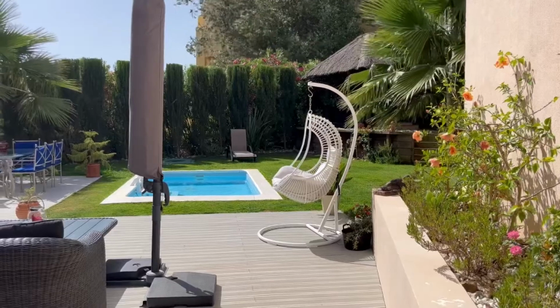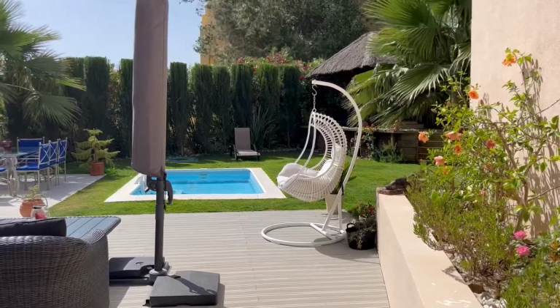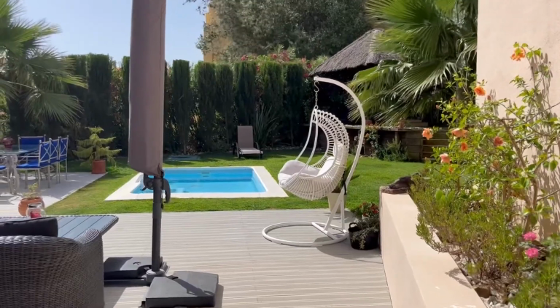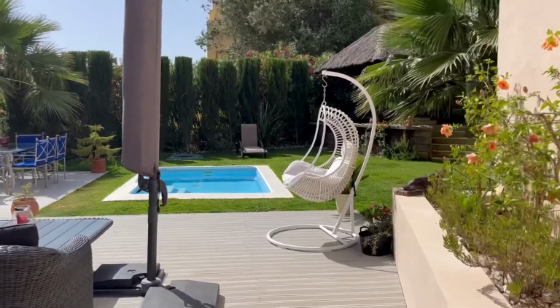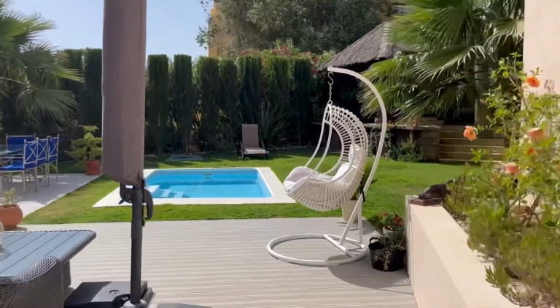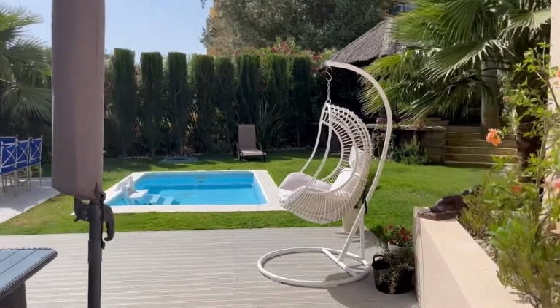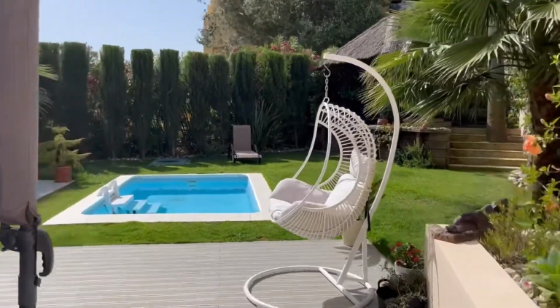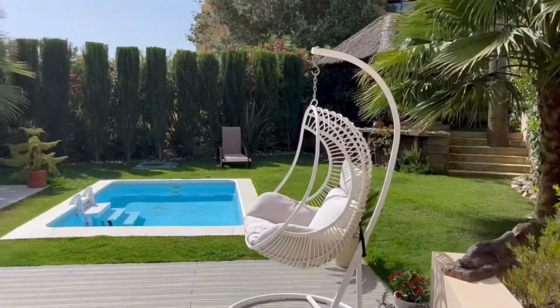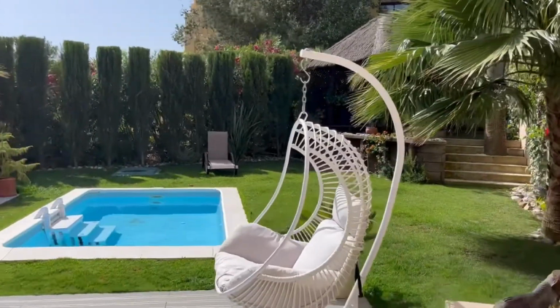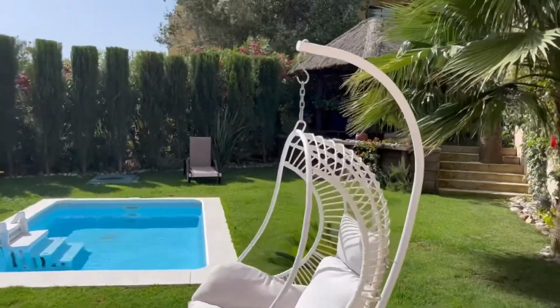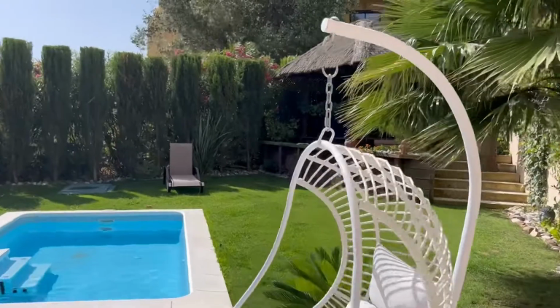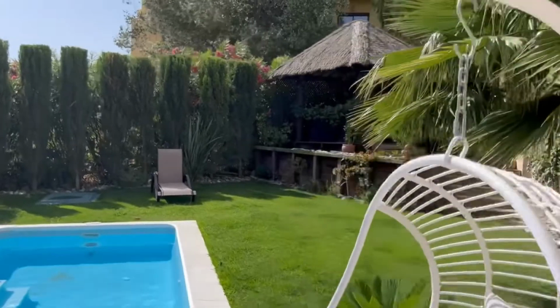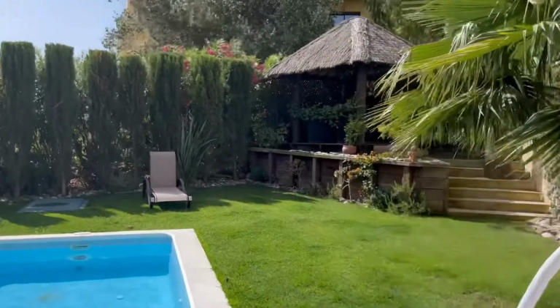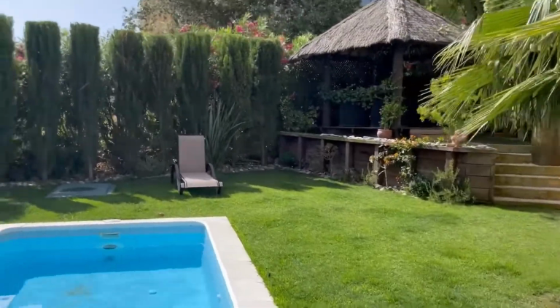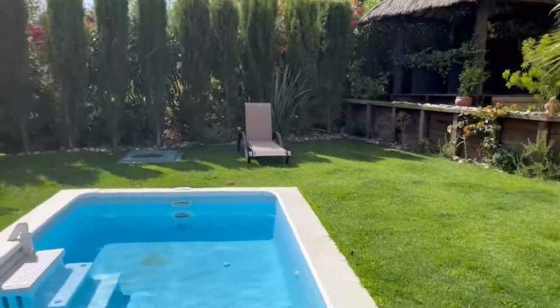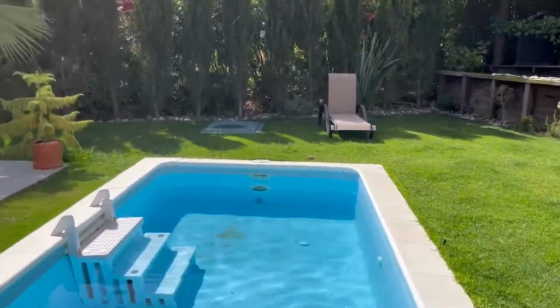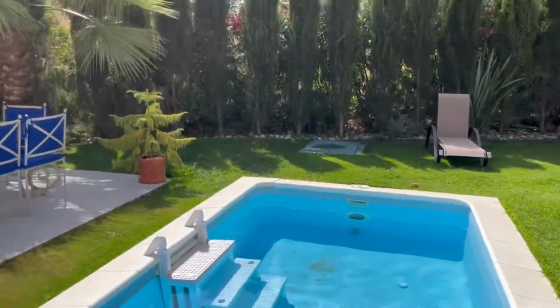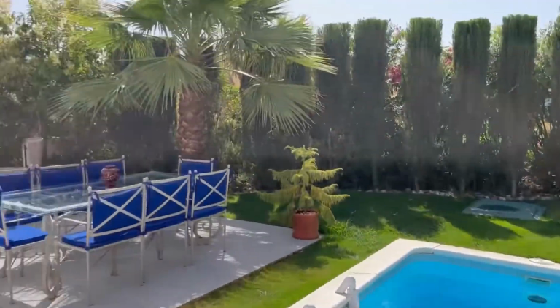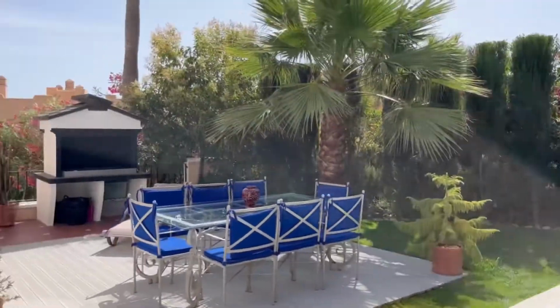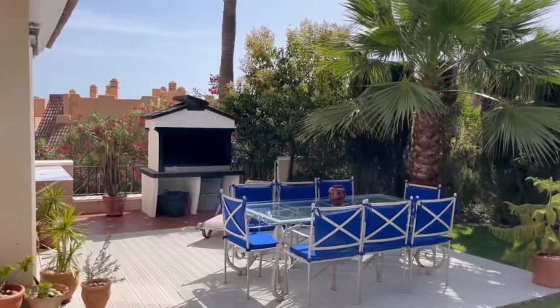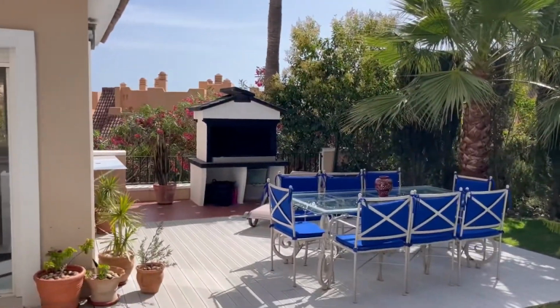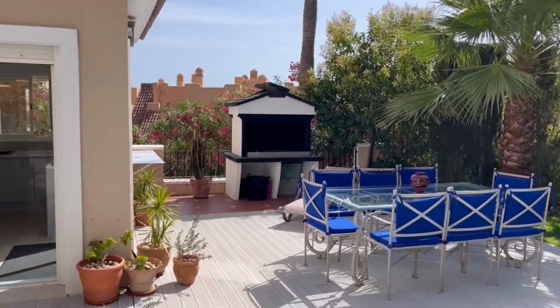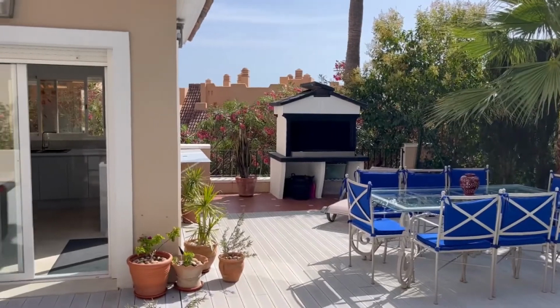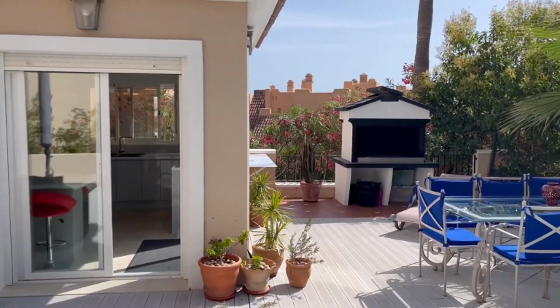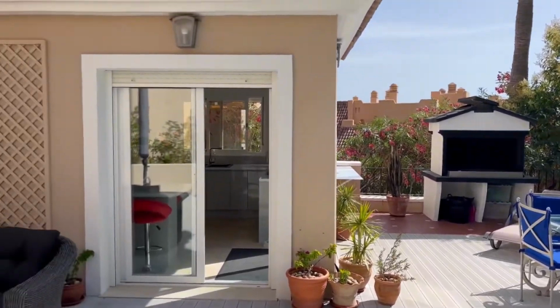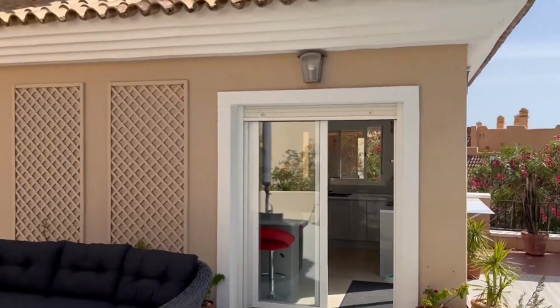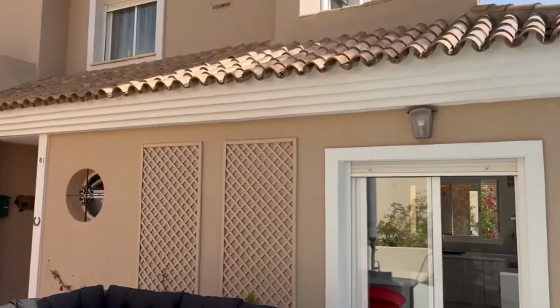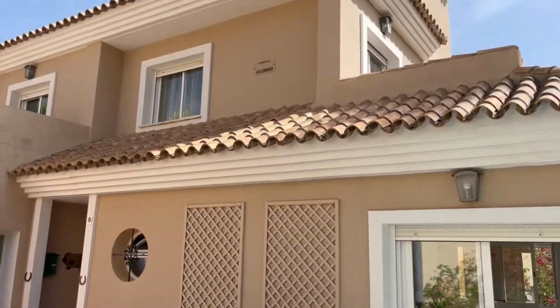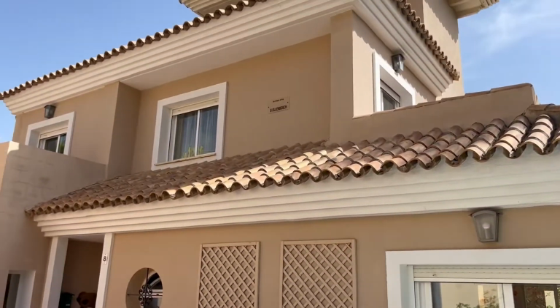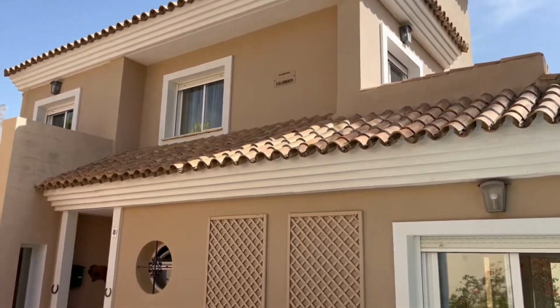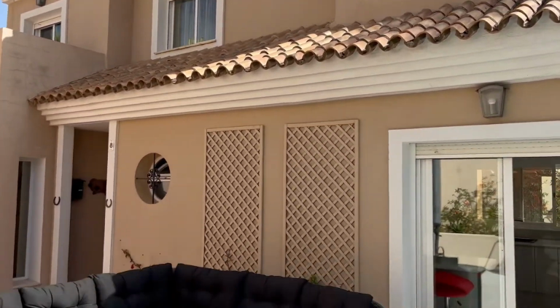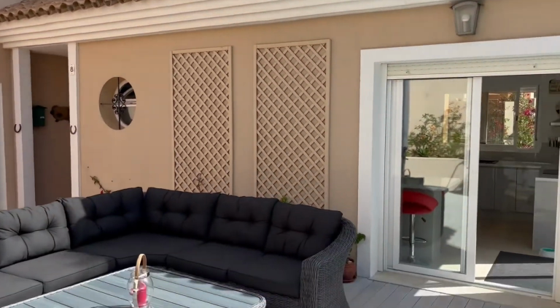We're here in La Viscaronda and this is a really immaculately presented property with lots of outside space. This is a splash pool, there are communal pools as well, there is a braai or an outdoor barbecue there. It is pretty much like a semi-detached villa.